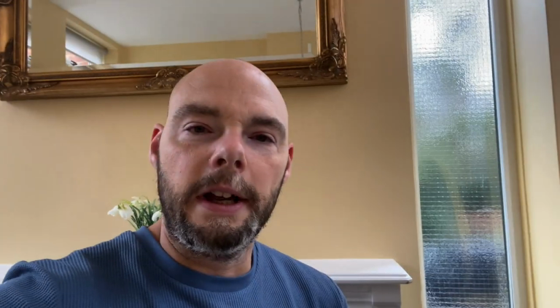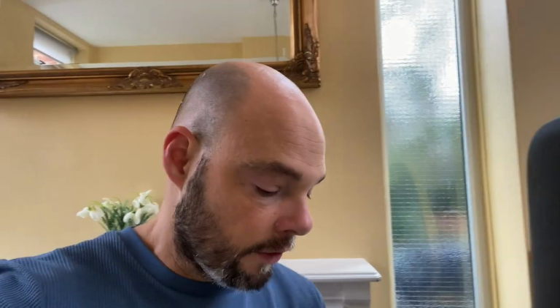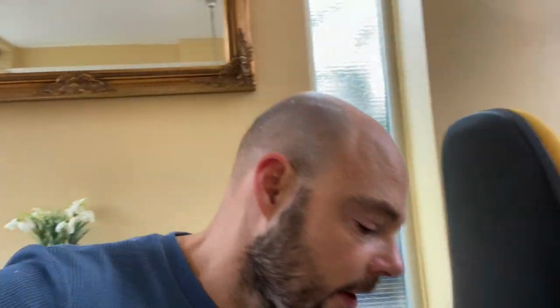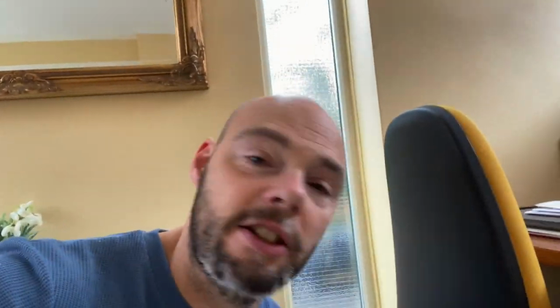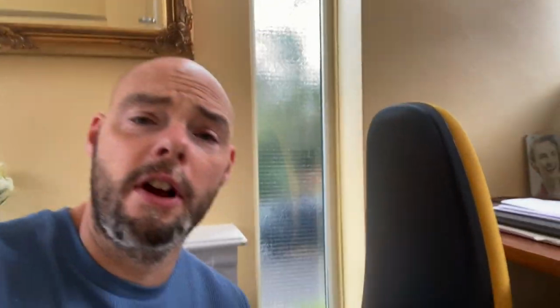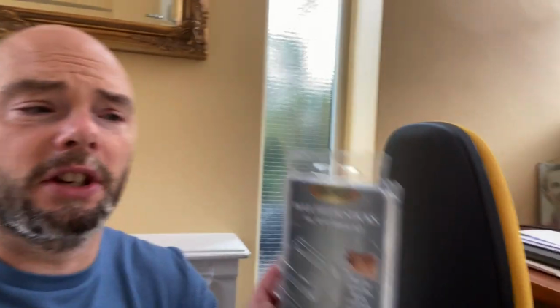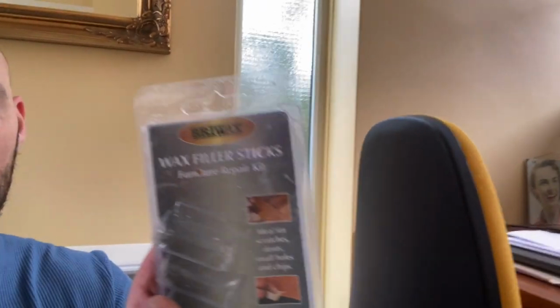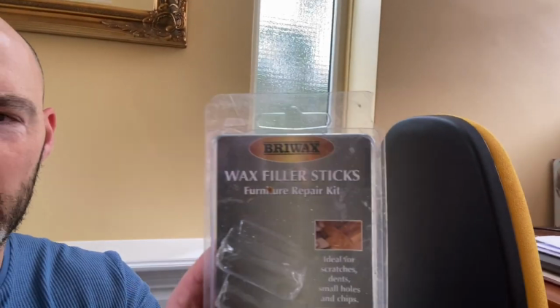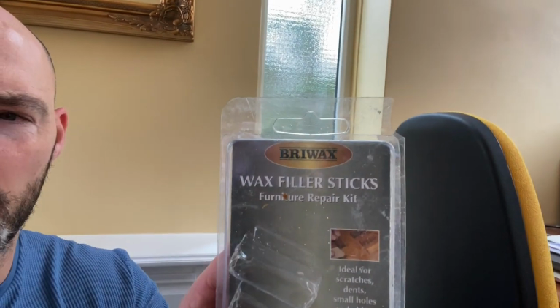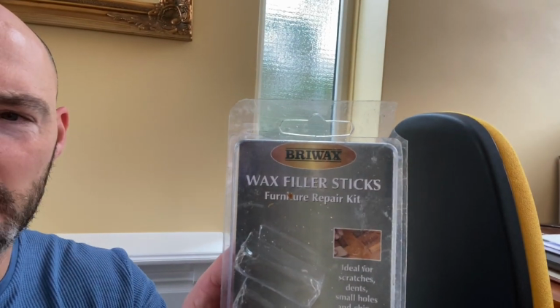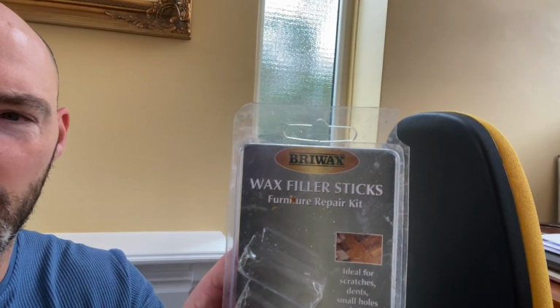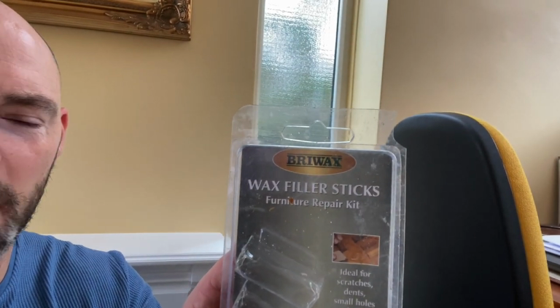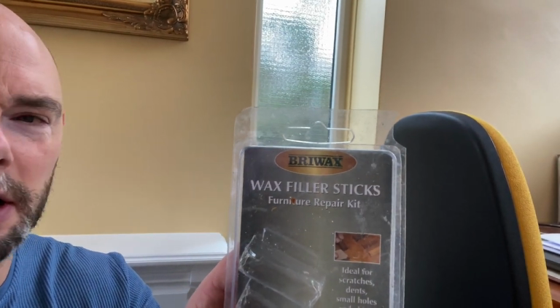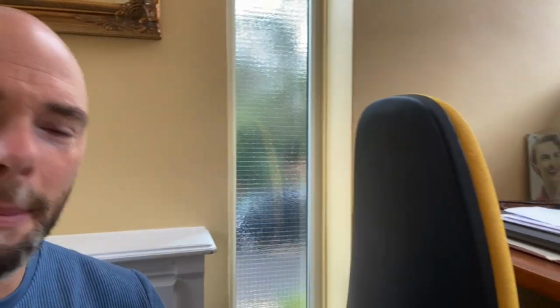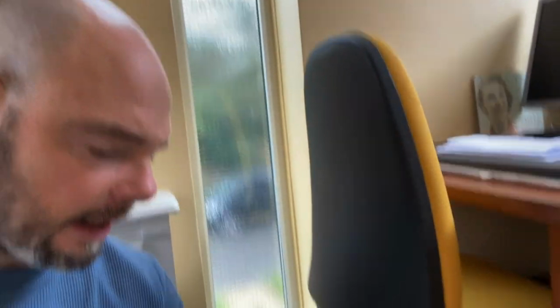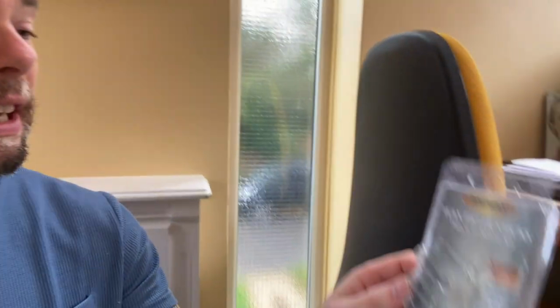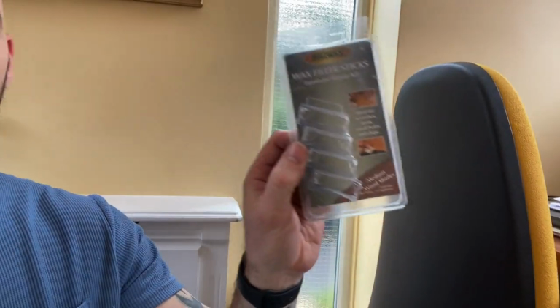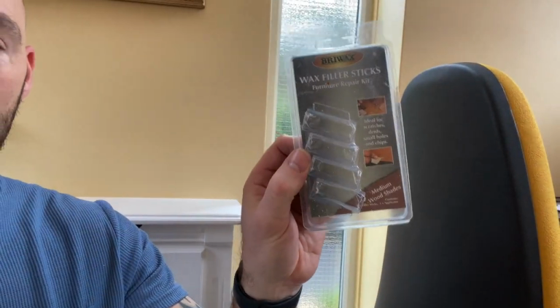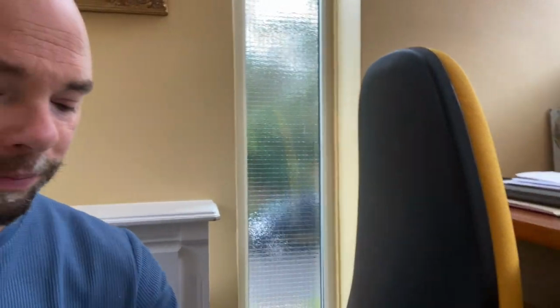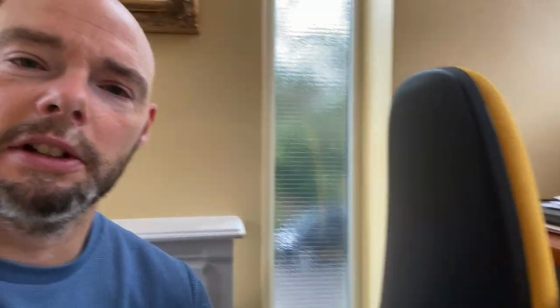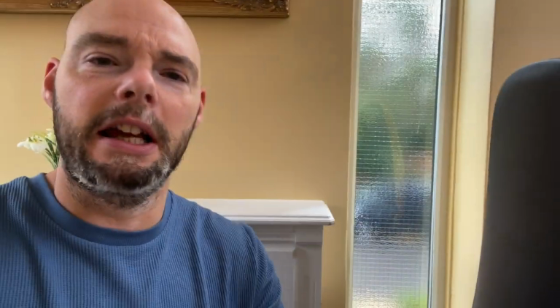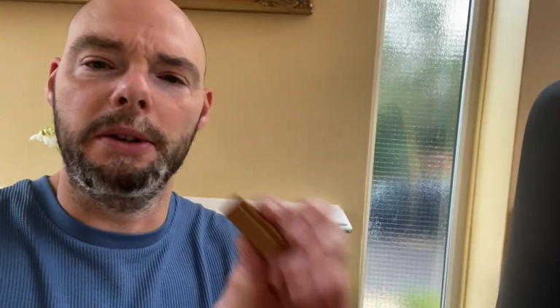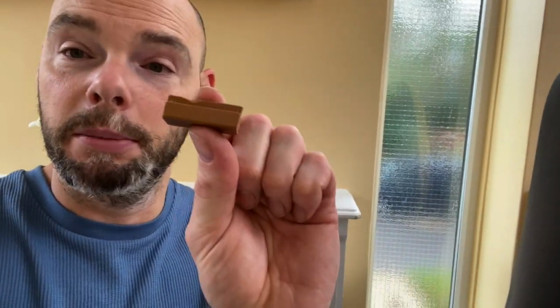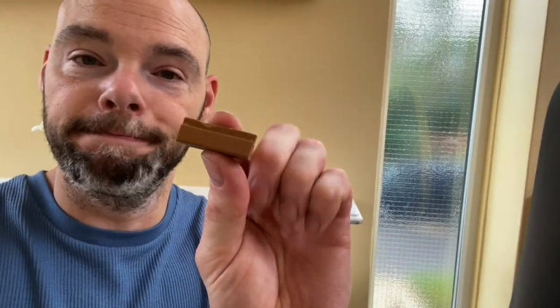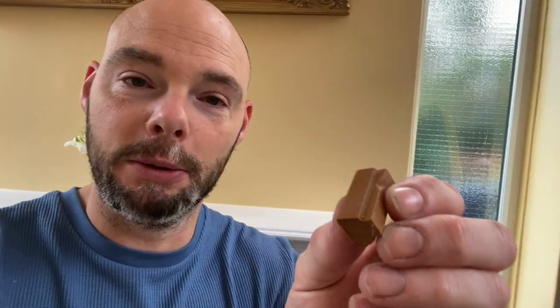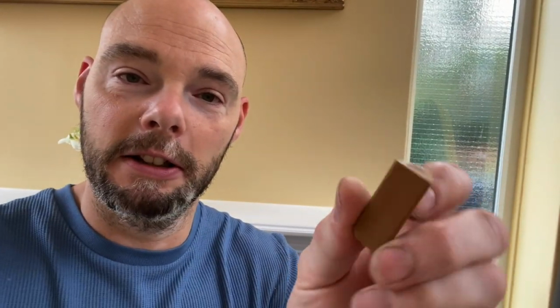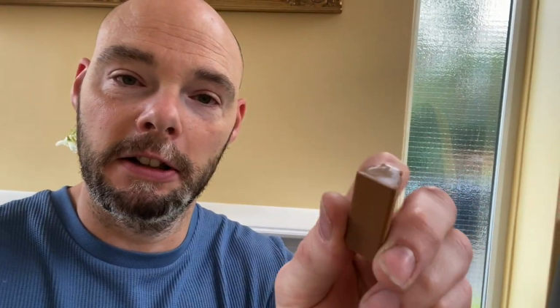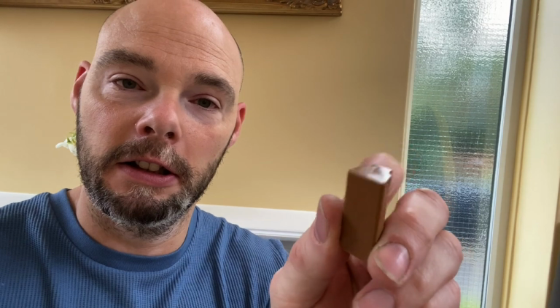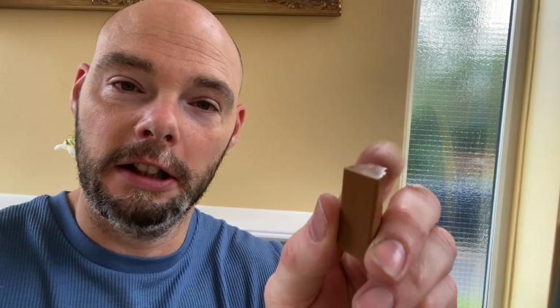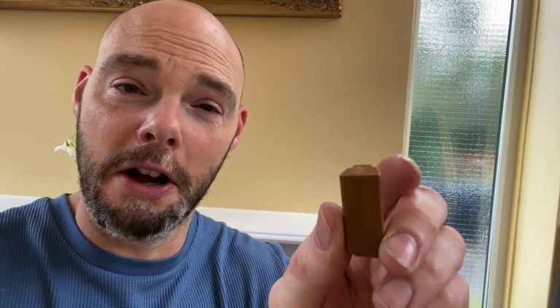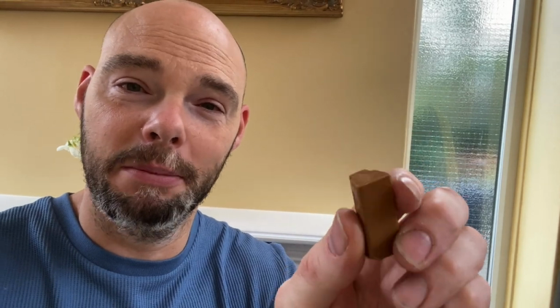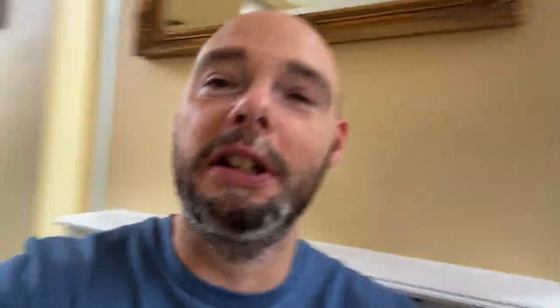Right, so I've got the wax. This is the stuff I managed to get hold of - Bryowax fill-off sticks. In this packet you get all different colours and possibly an applicator, which I won't use. Quite hard, but brilliant stuff.